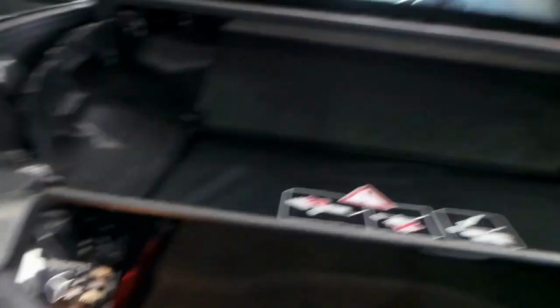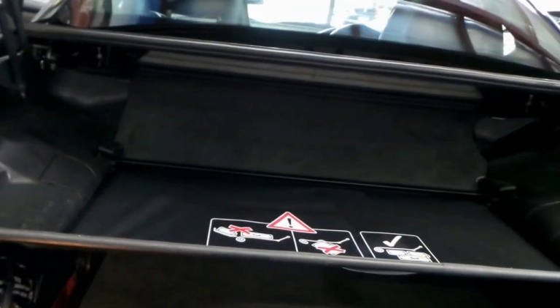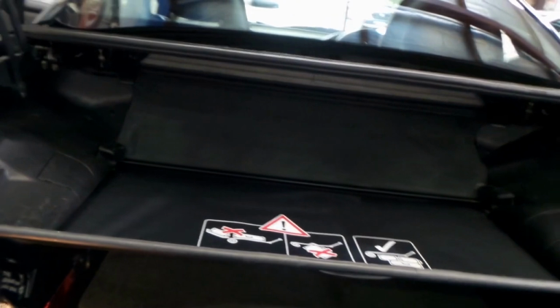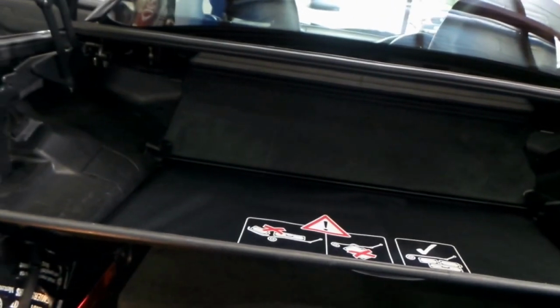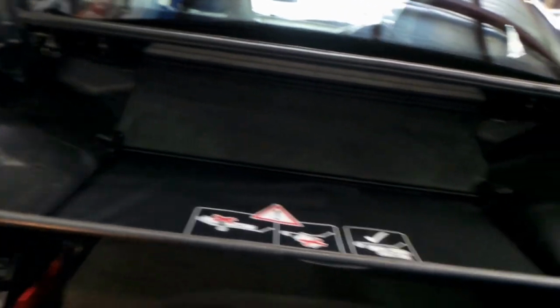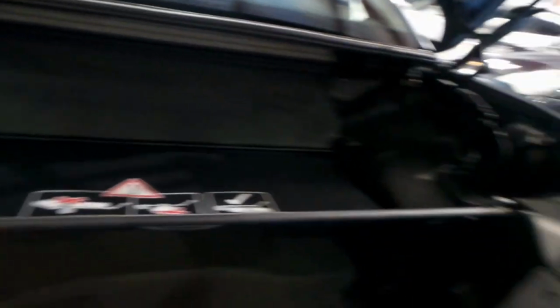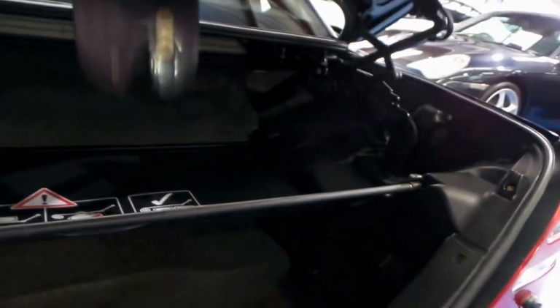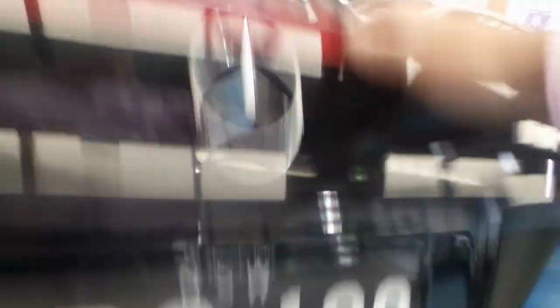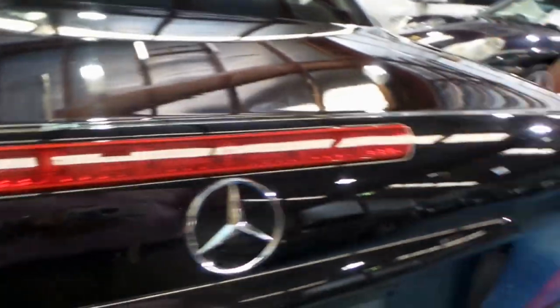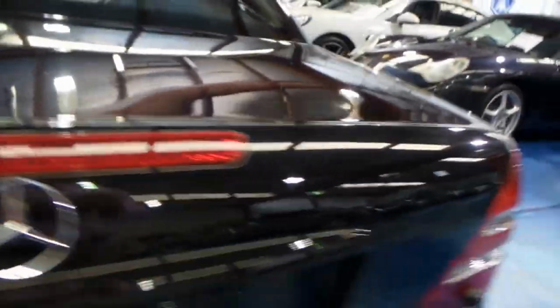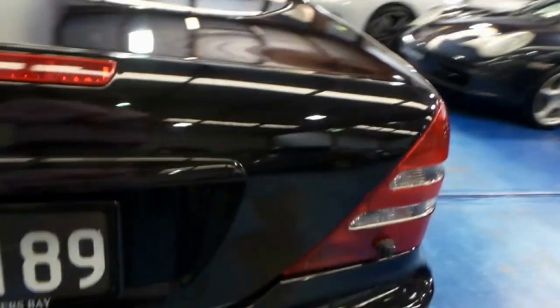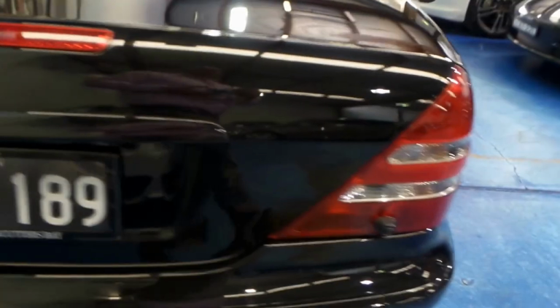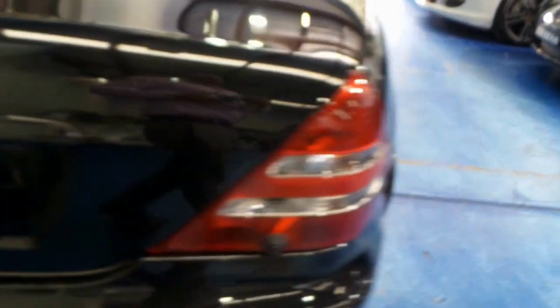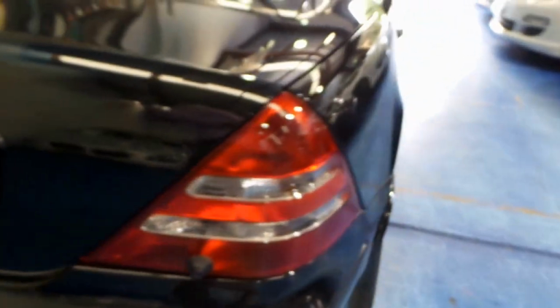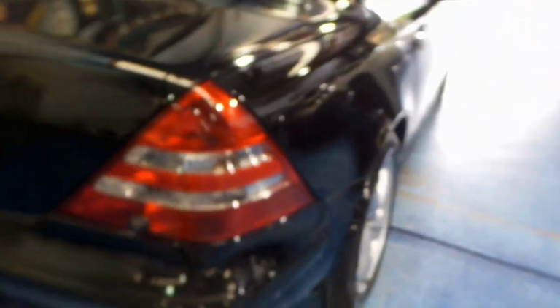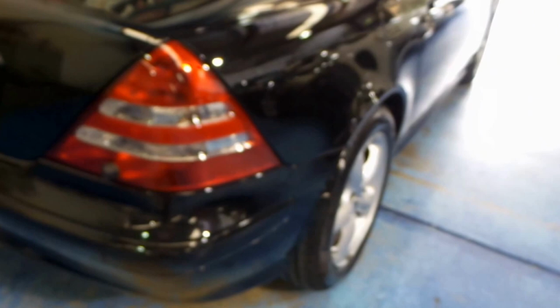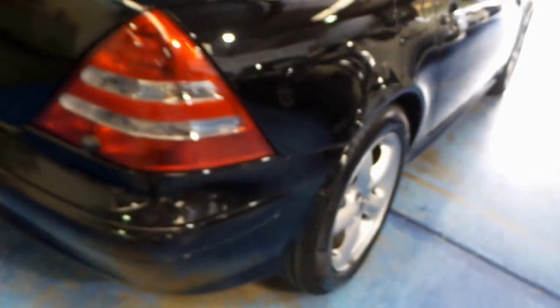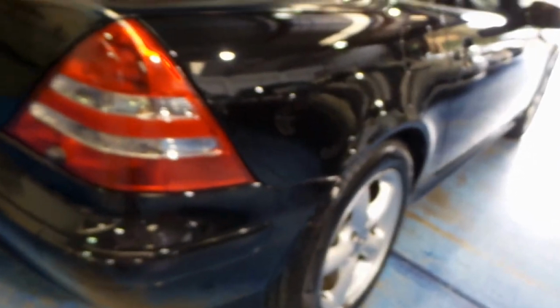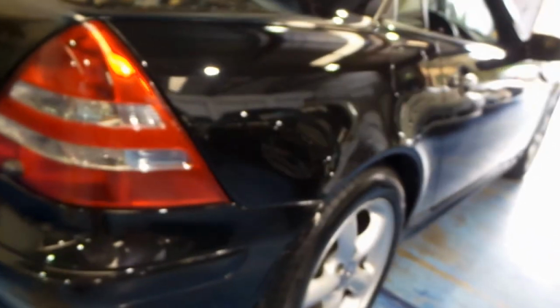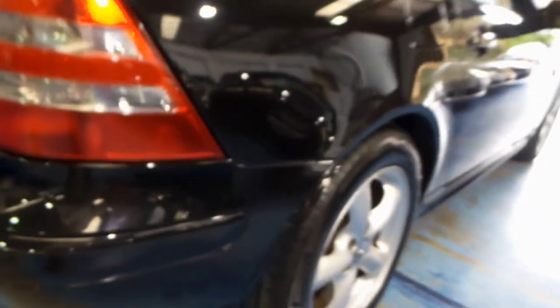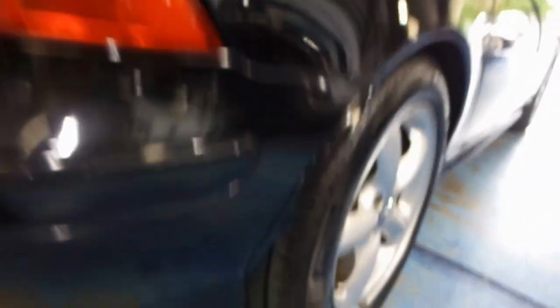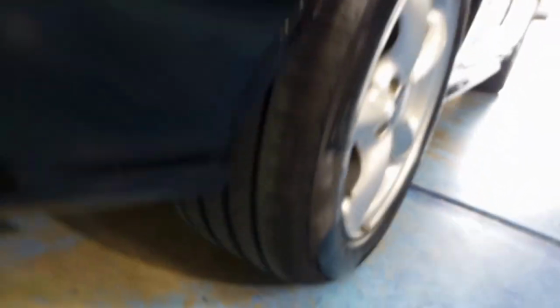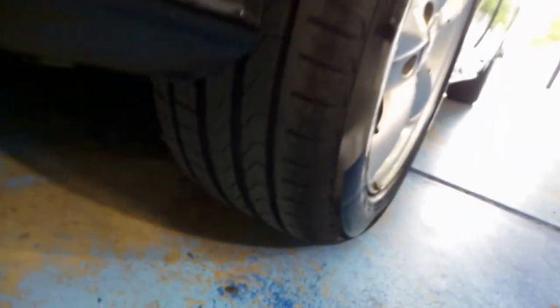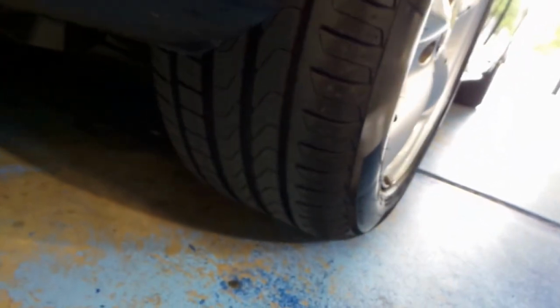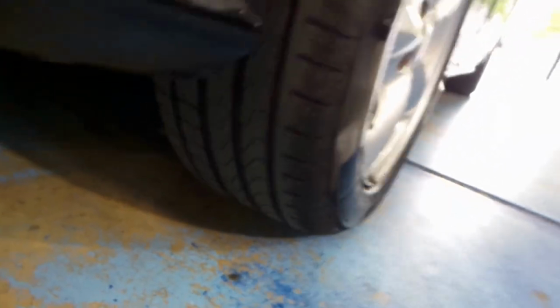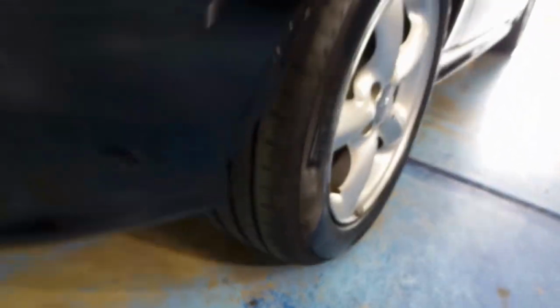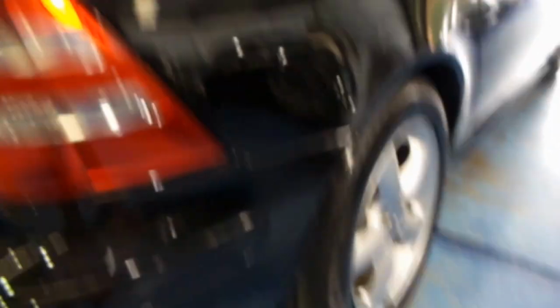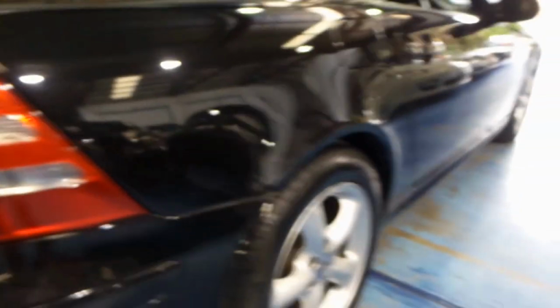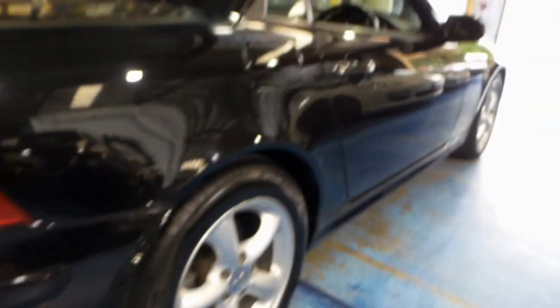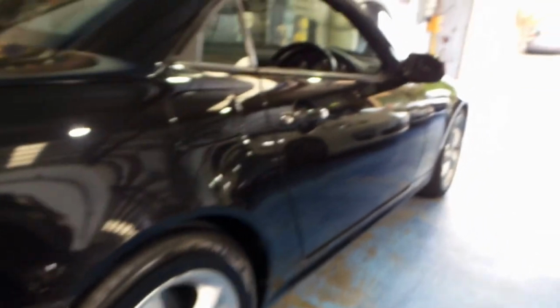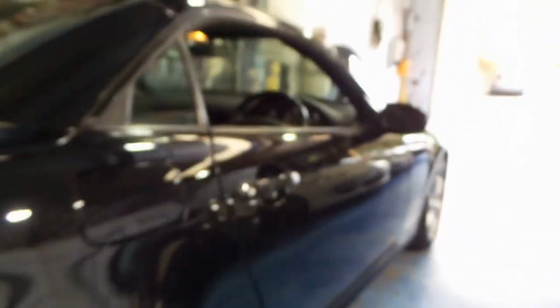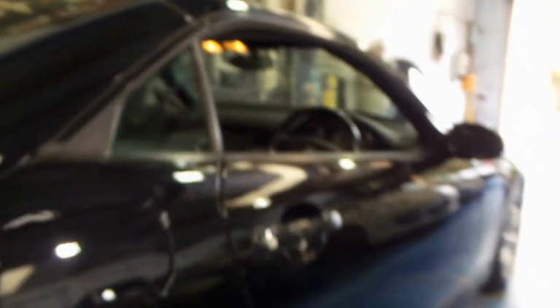So it's a logbook car, spare keys, Alpine sound system which does have Bluetooth to go through all the speakers. You'll see there's a nice amount of tread left on those Pirelli tyres, and this is a well-looked after car.